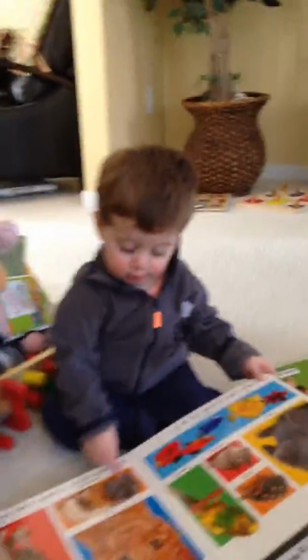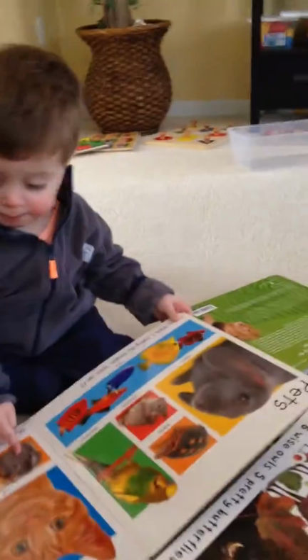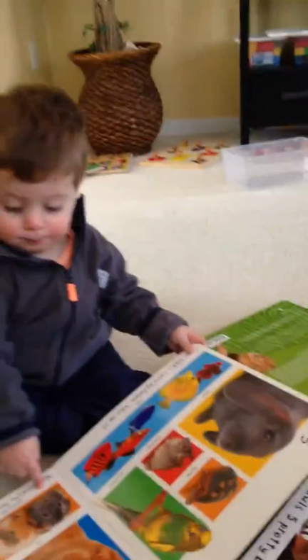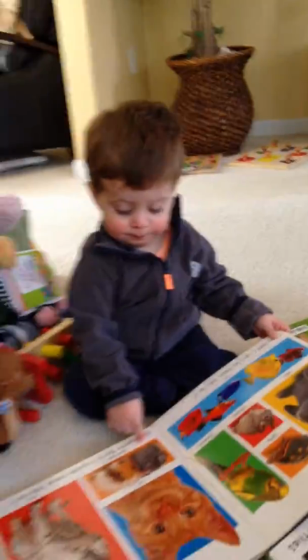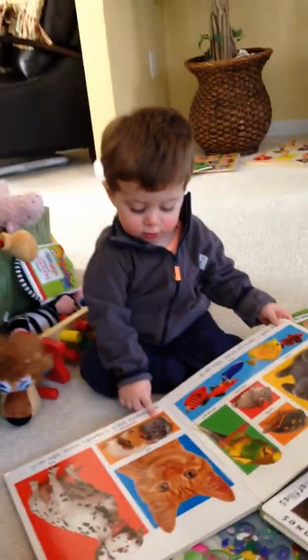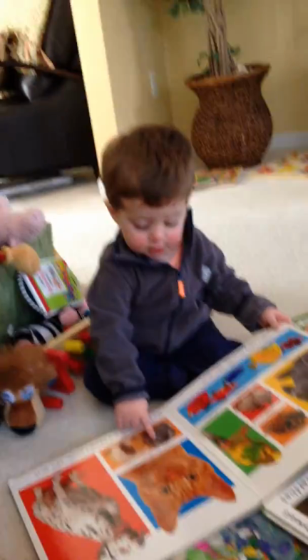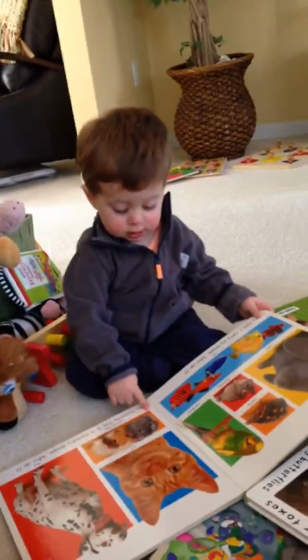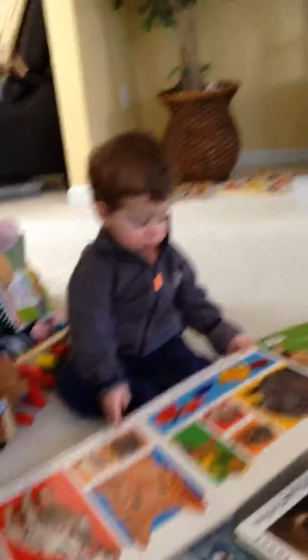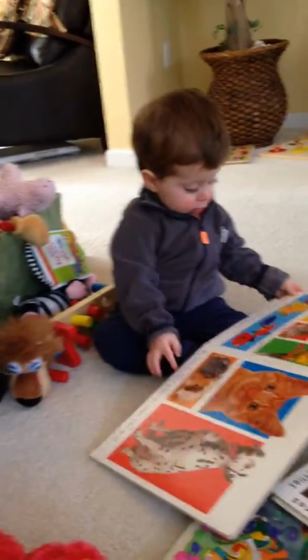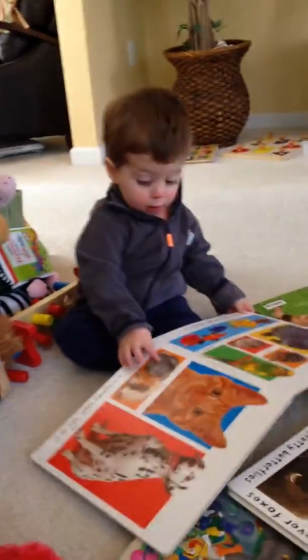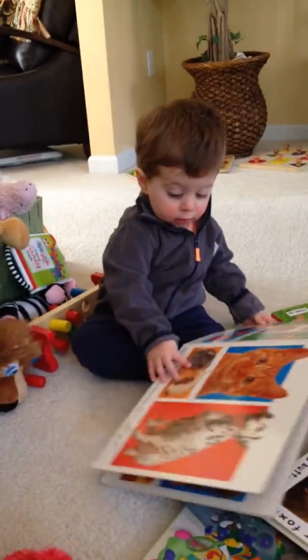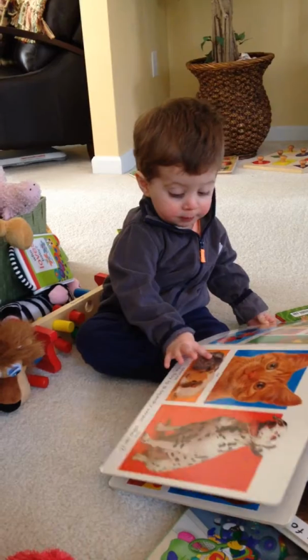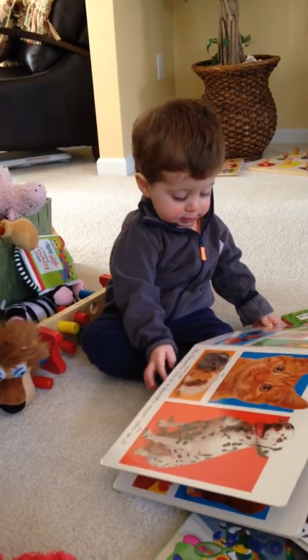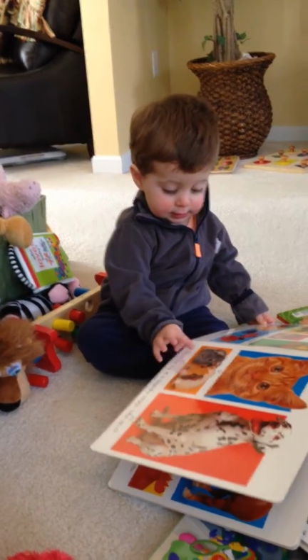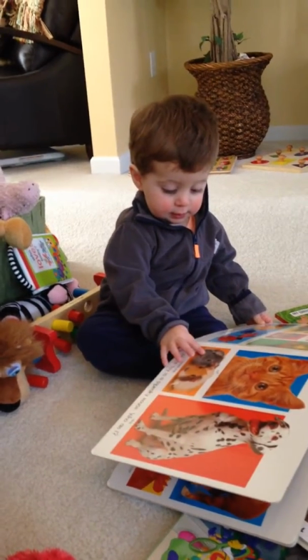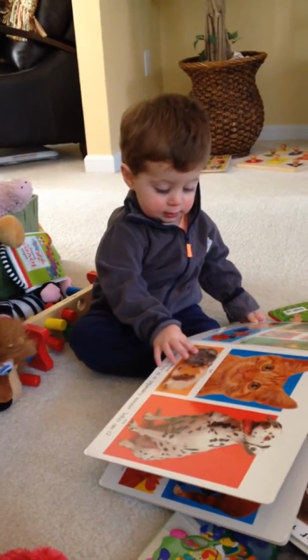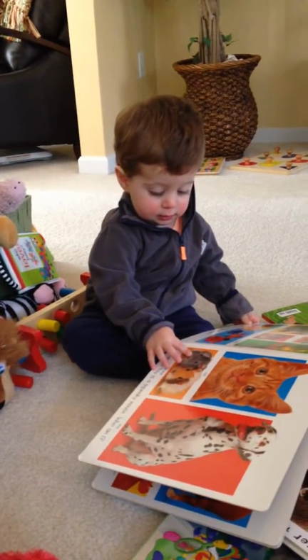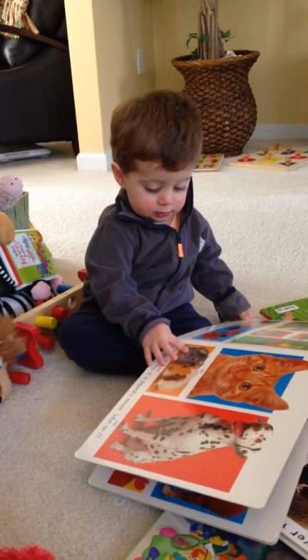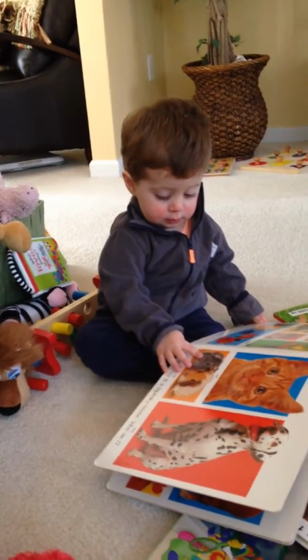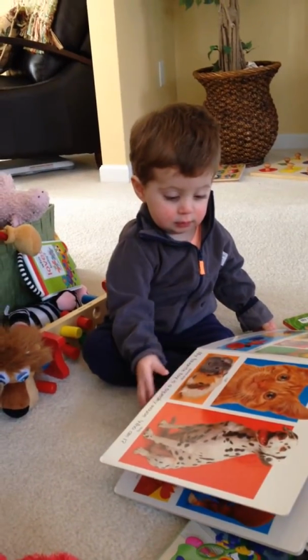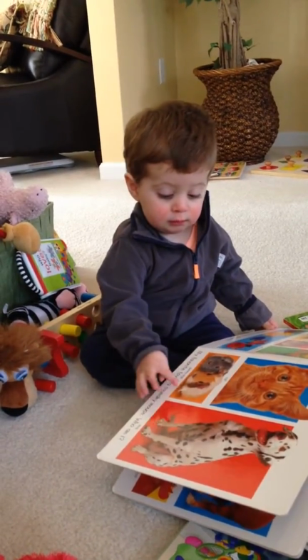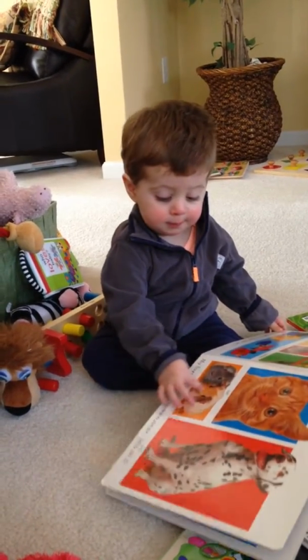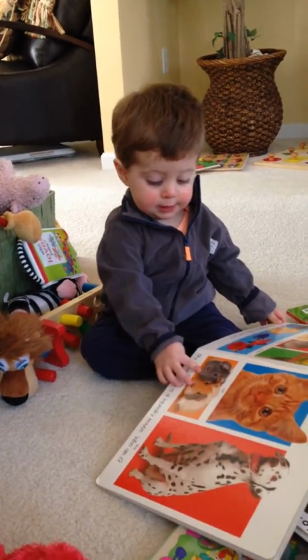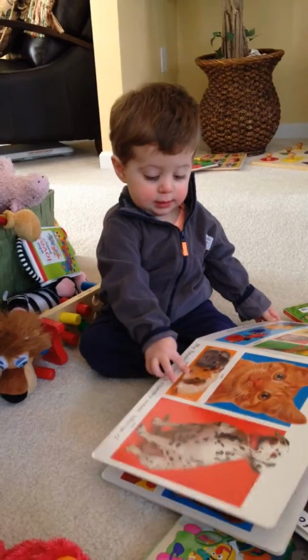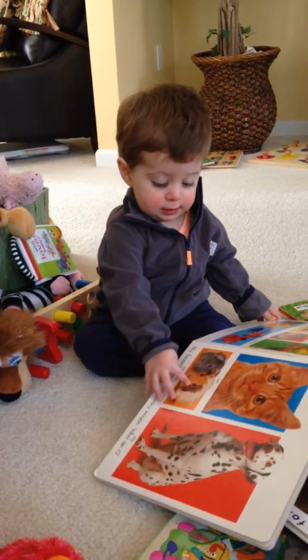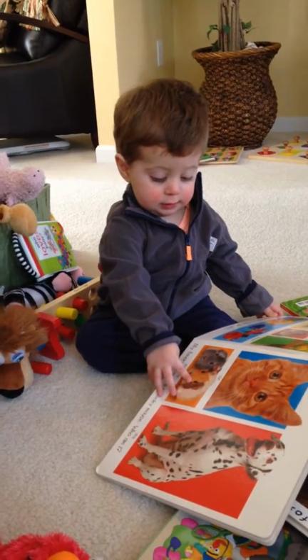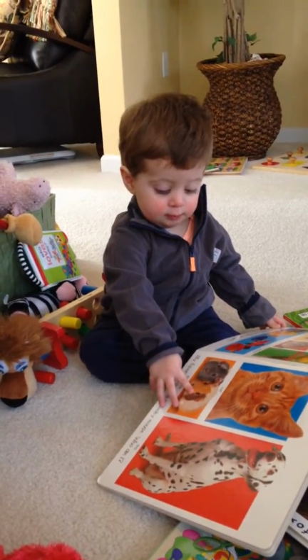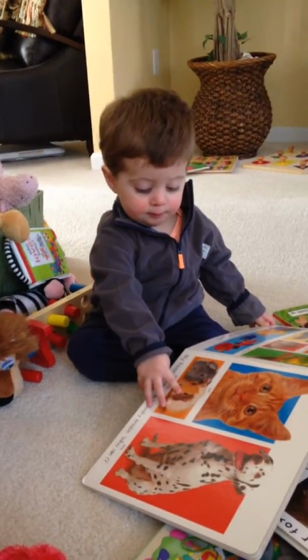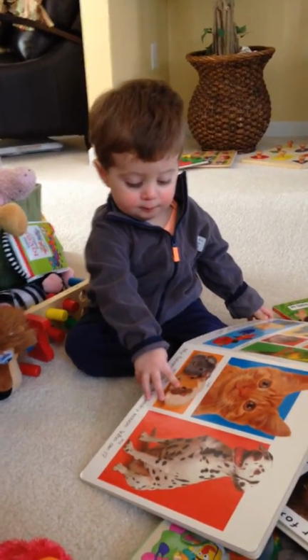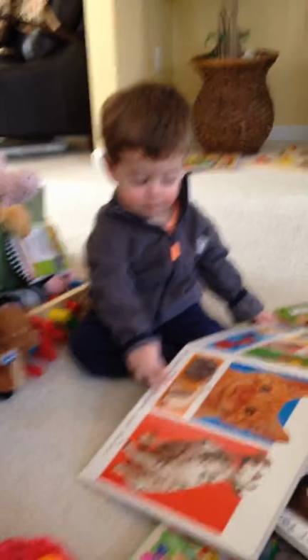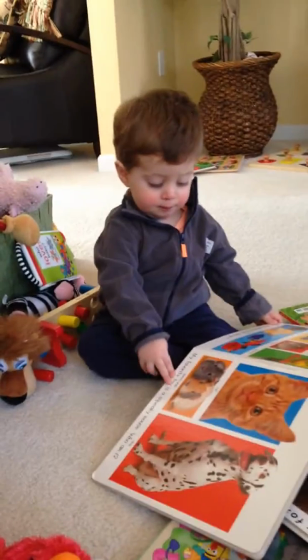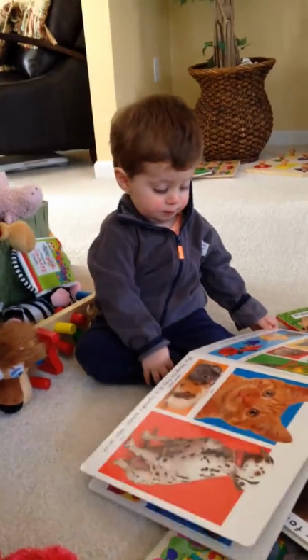Those furry animals, those are guinea pigs, Landon. Pigs. Guinea pigs. Puppies. They're not puppies, they're guinea pigs. They're furry, but they're guinea pigs.